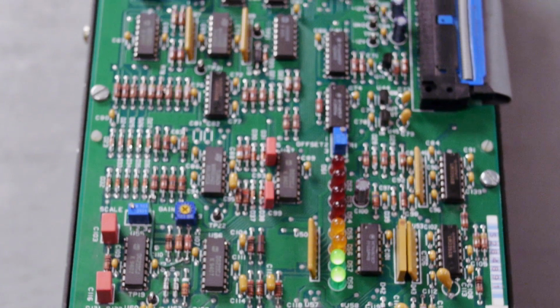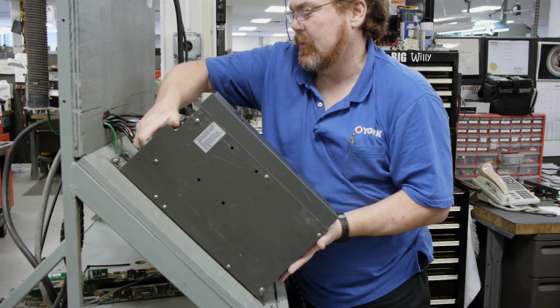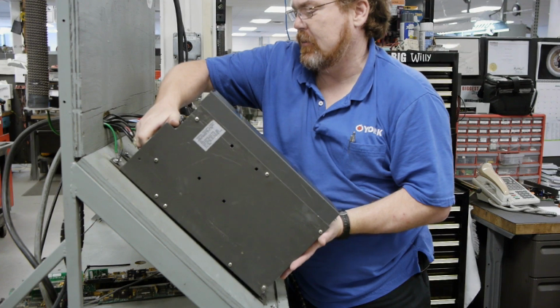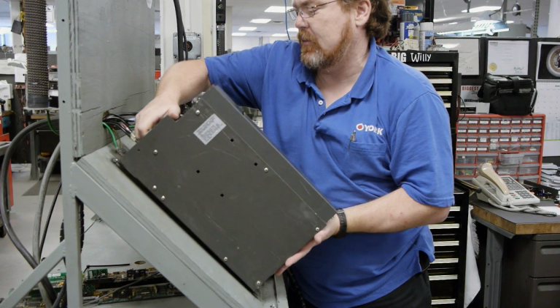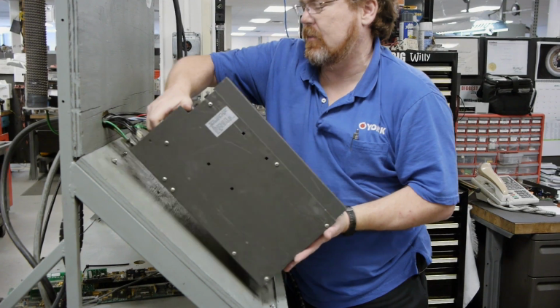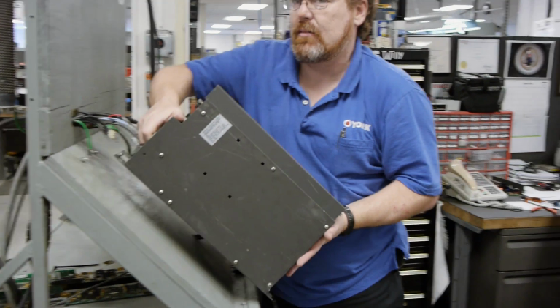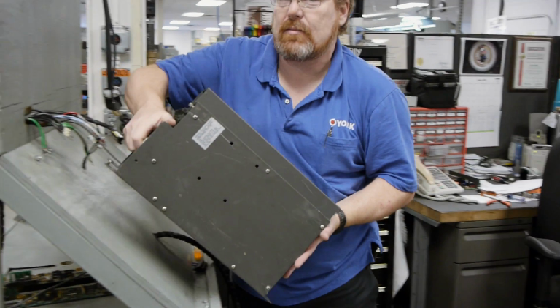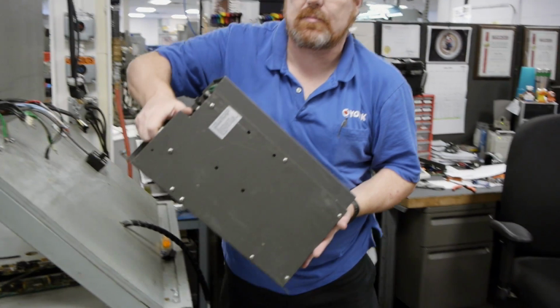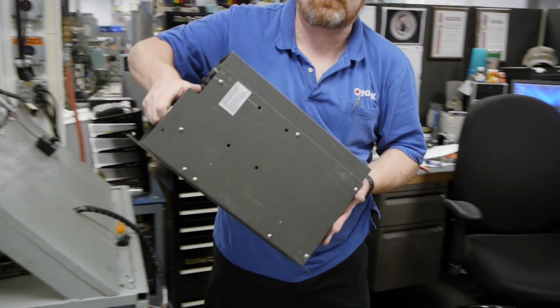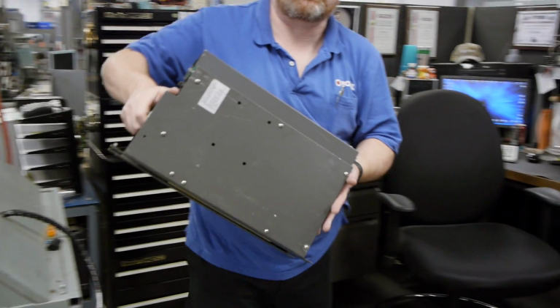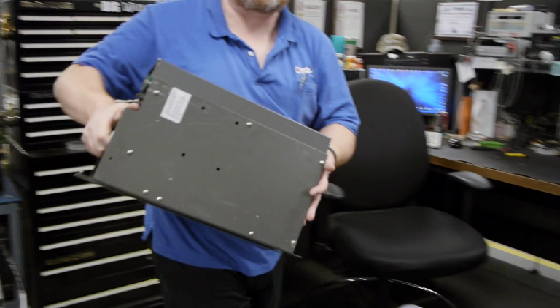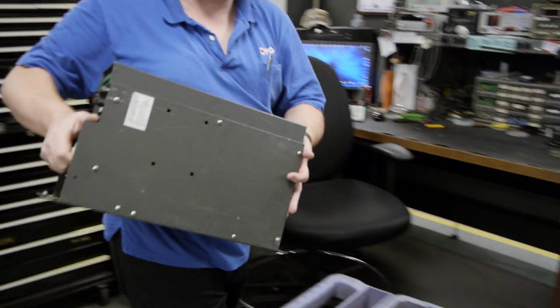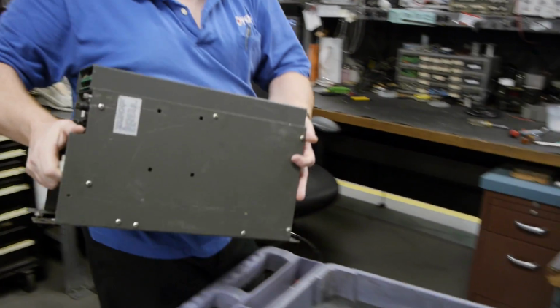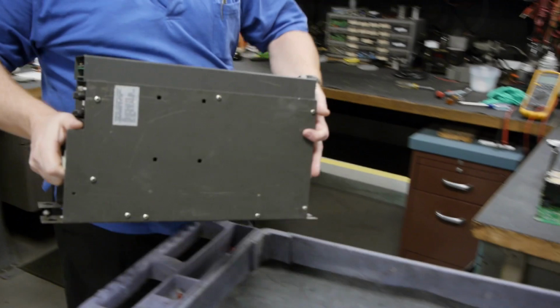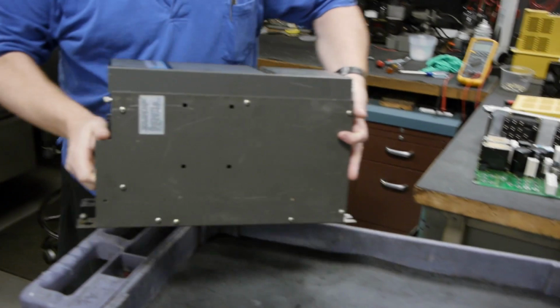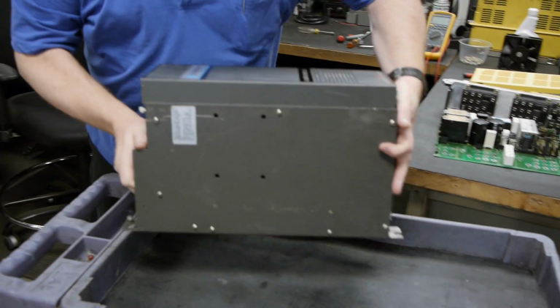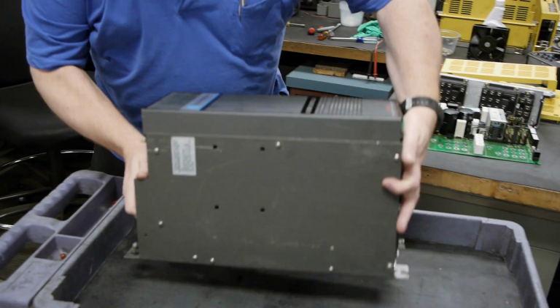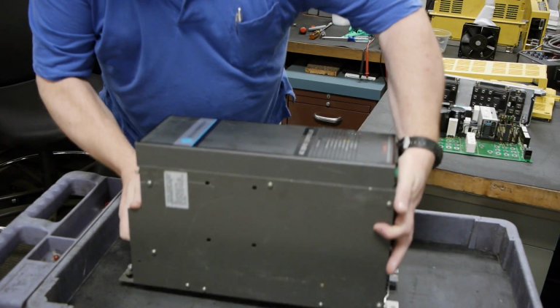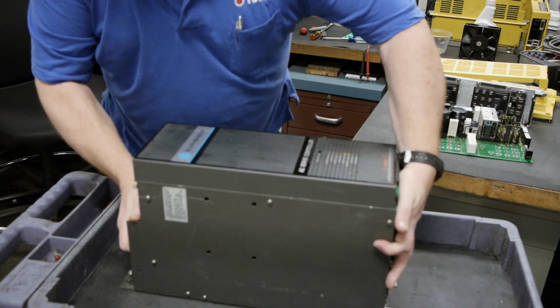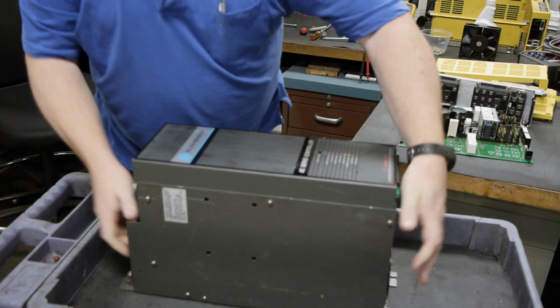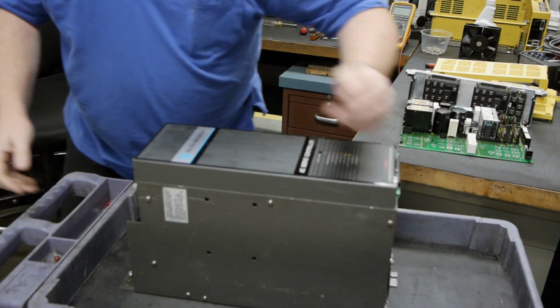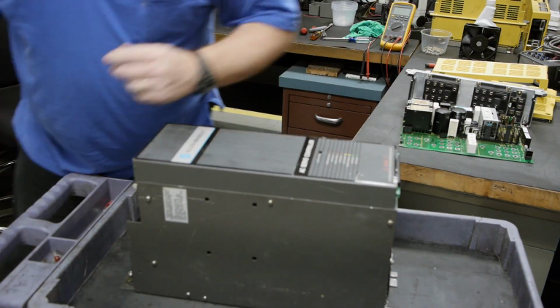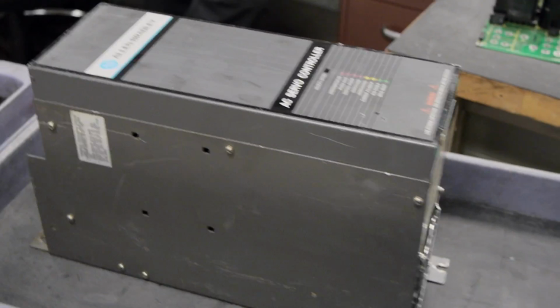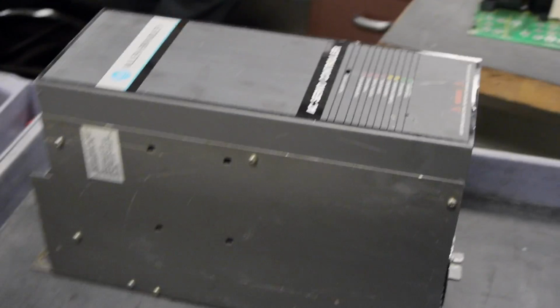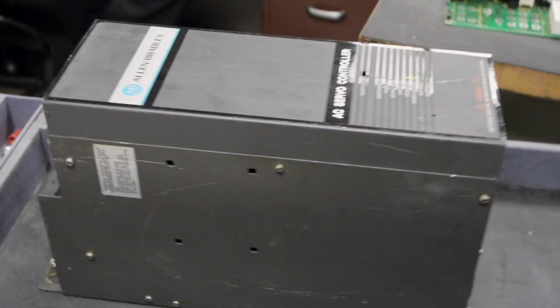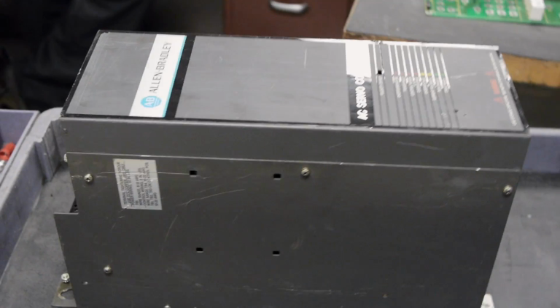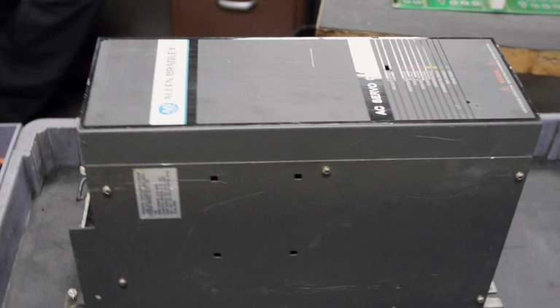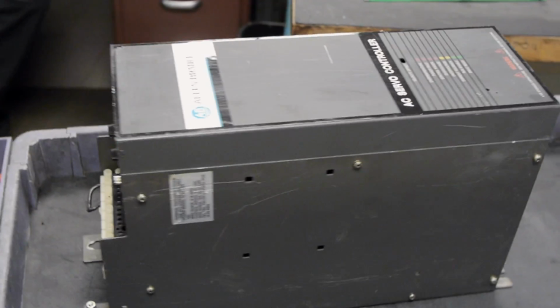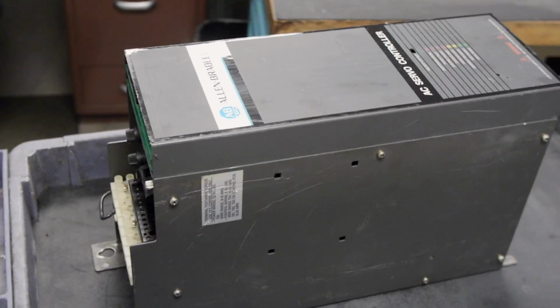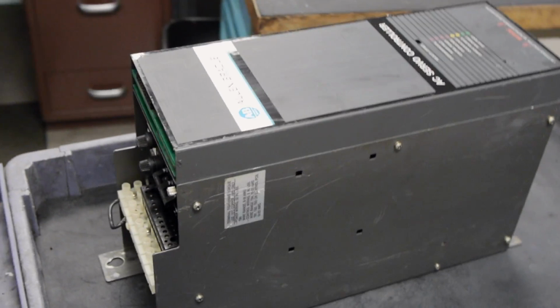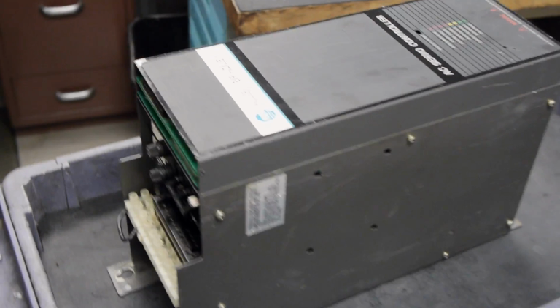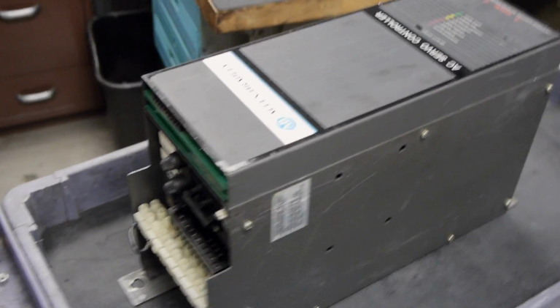Once the drive has passed all of our test processes, it's sent over to the shipping department, who will package it up to send it off to another satisfied customer.